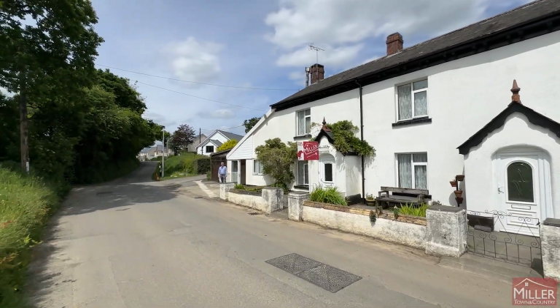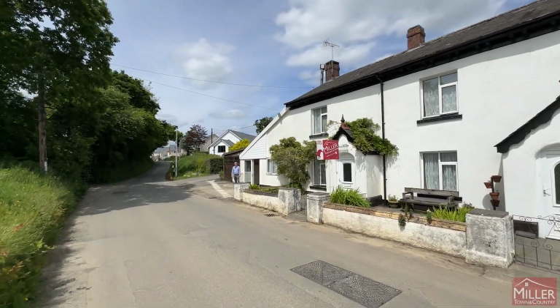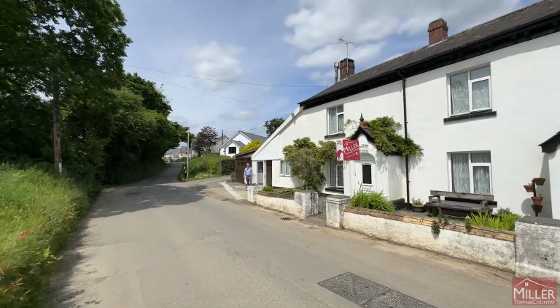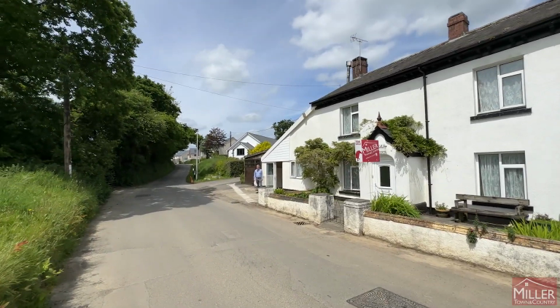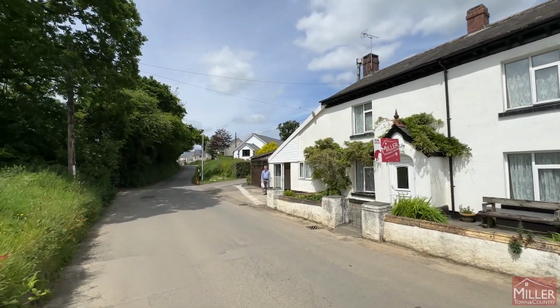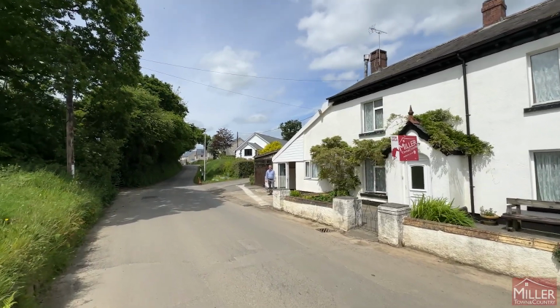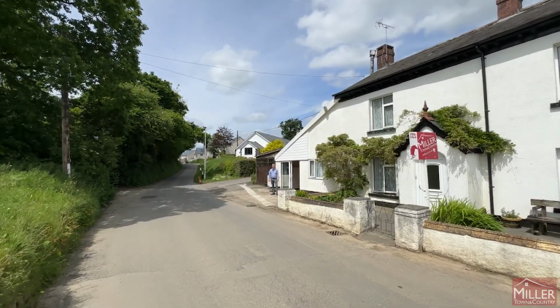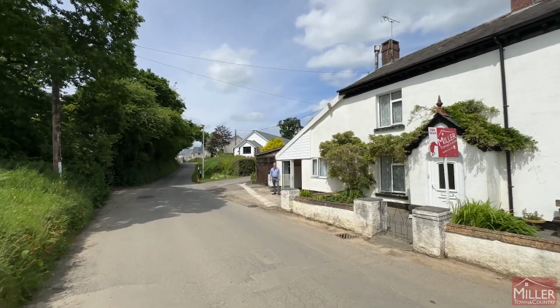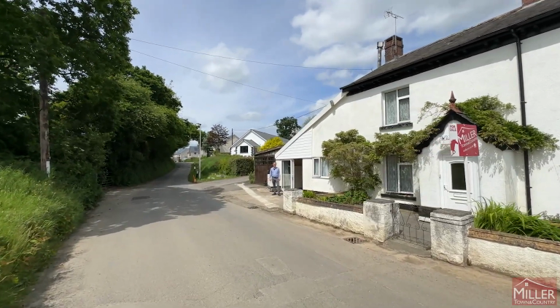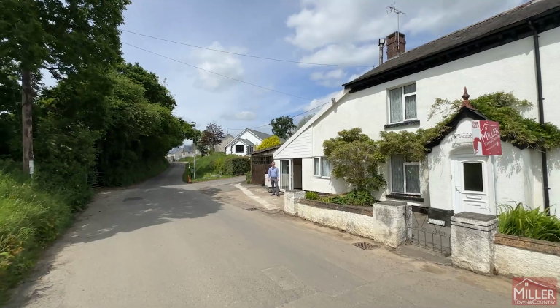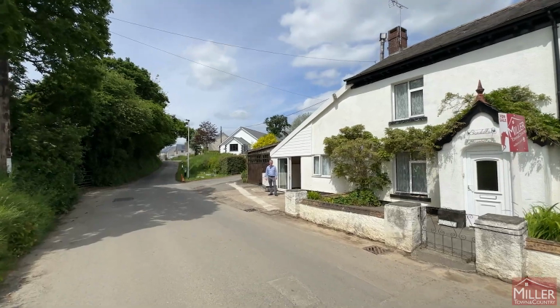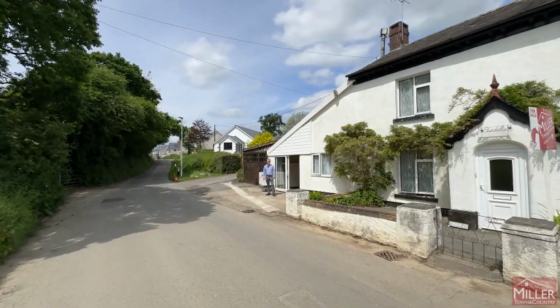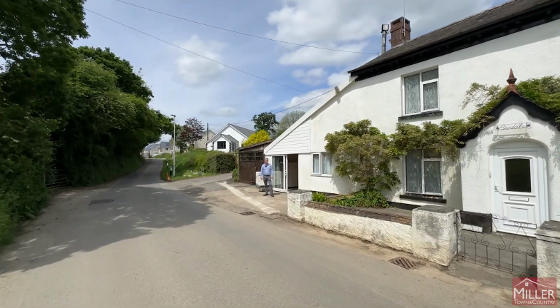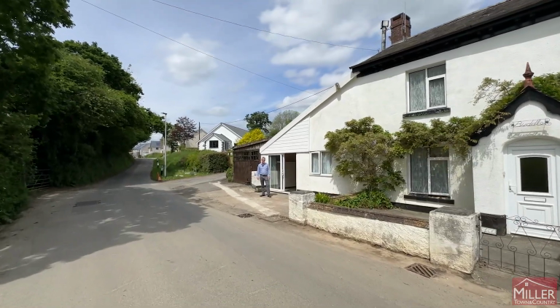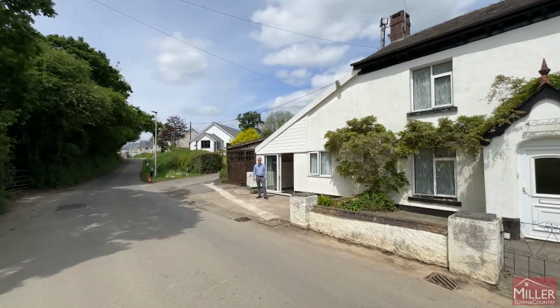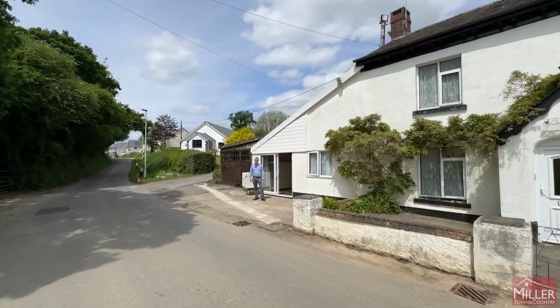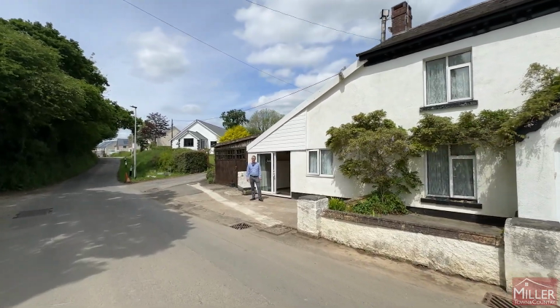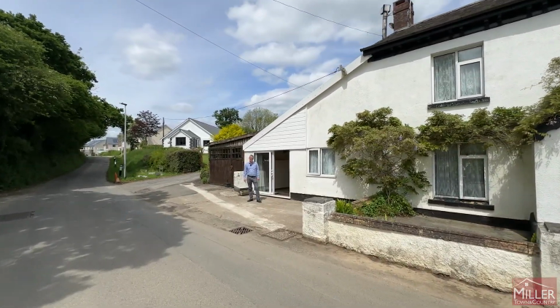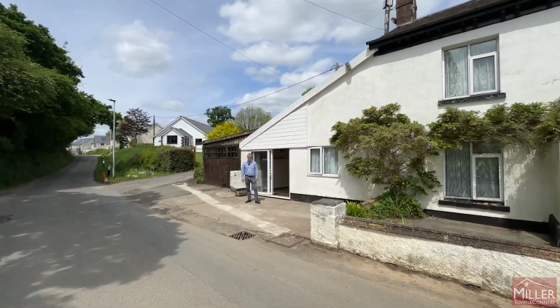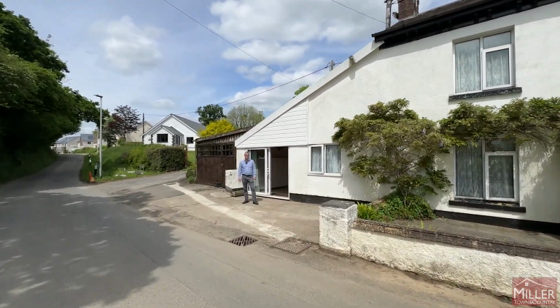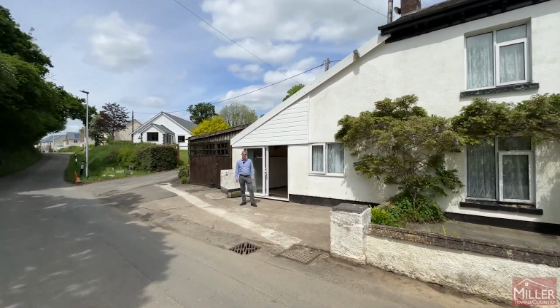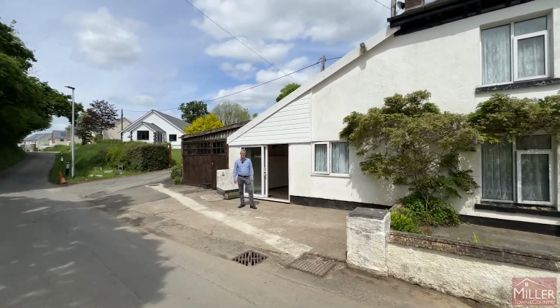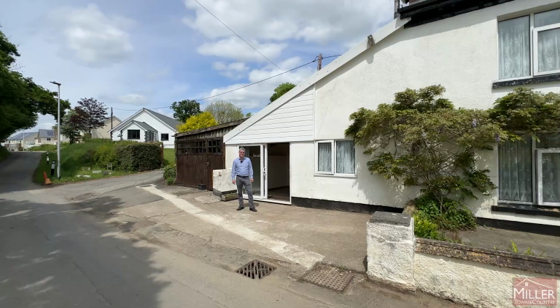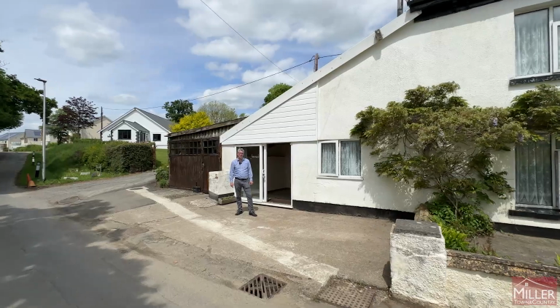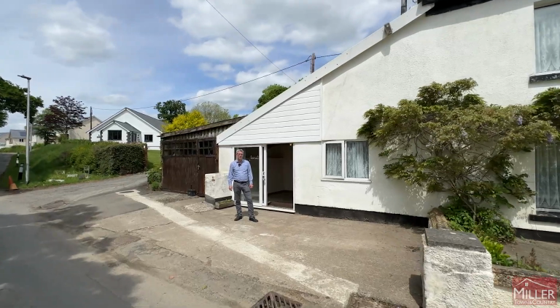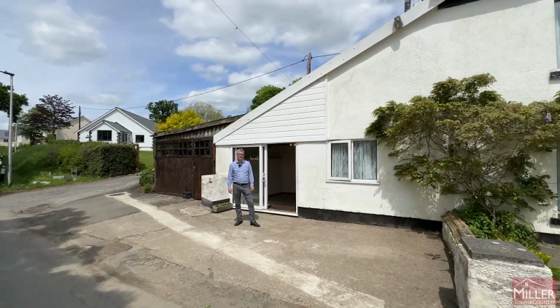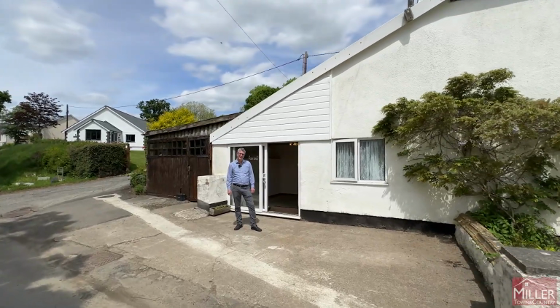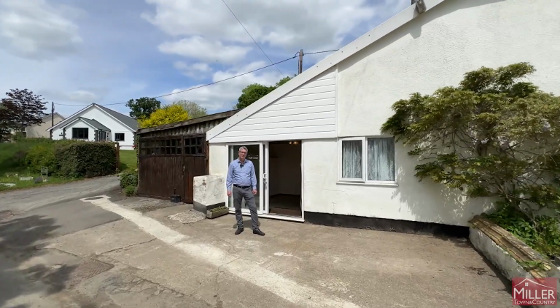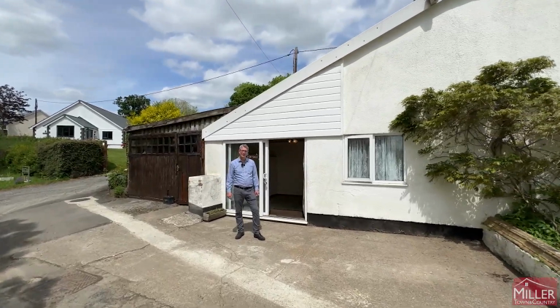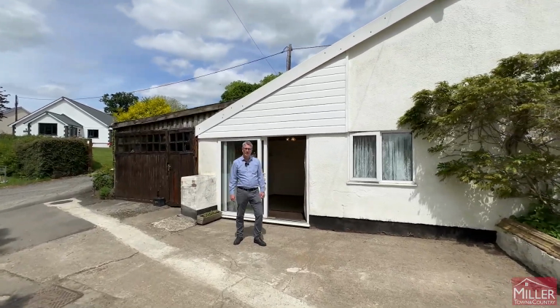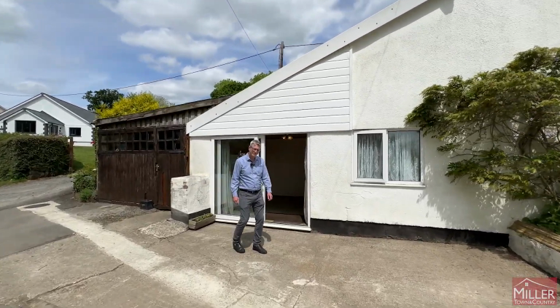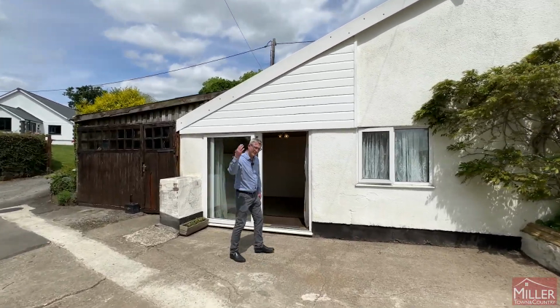Welcome to Buddle Villas and Sheep Wash, a pair of historic cottages with a combined six bedrooms, five reception rooms, two kitchens, and approximately 2,600 square feet of floor space, not to mention a massive garden out the back. Let's take a look.